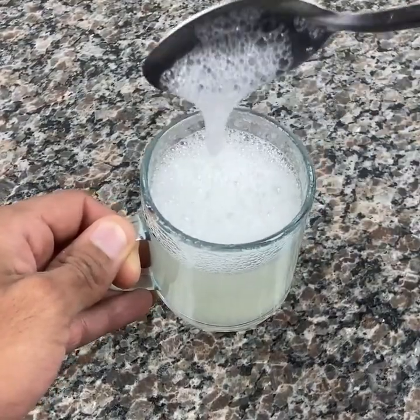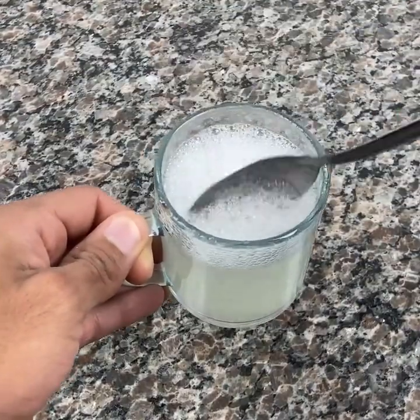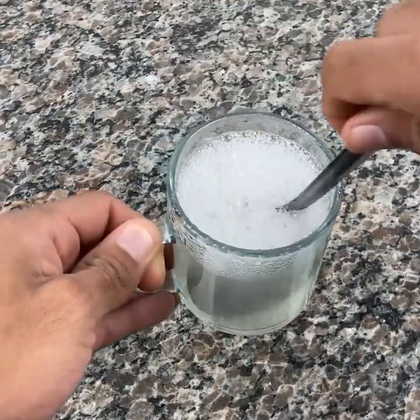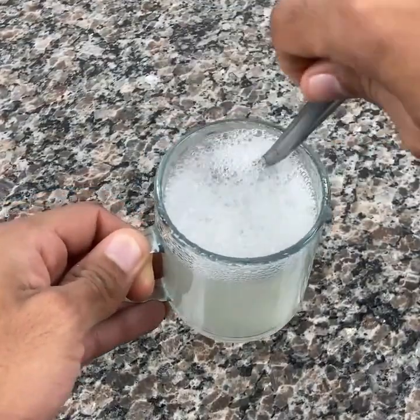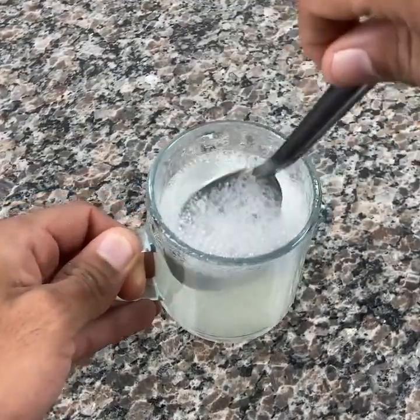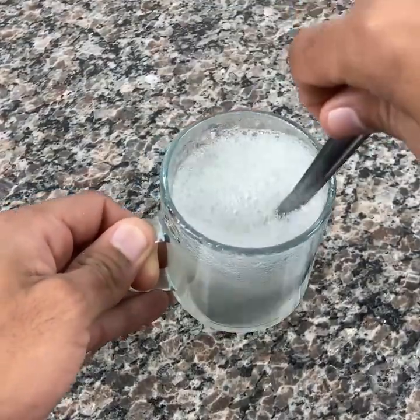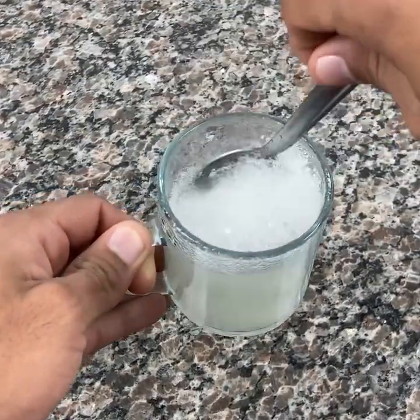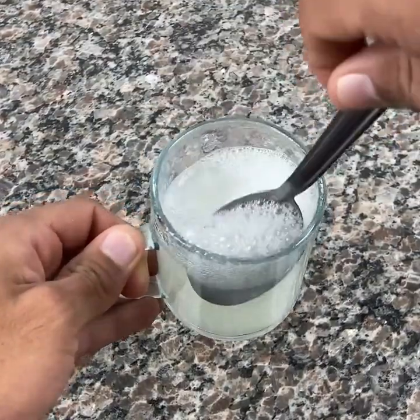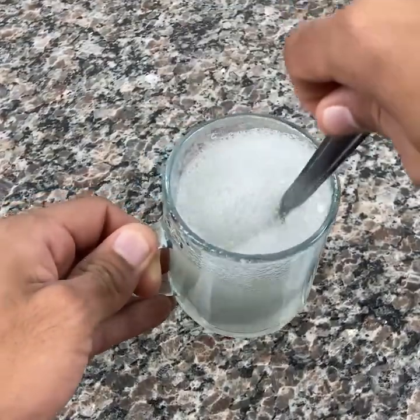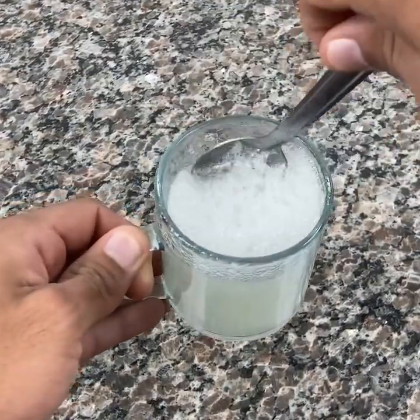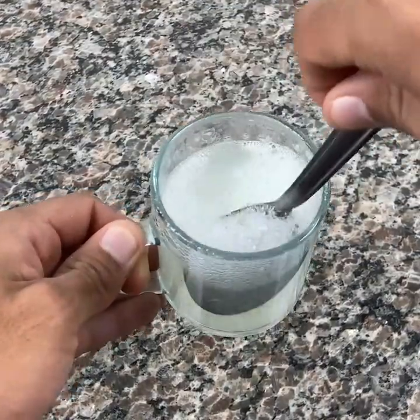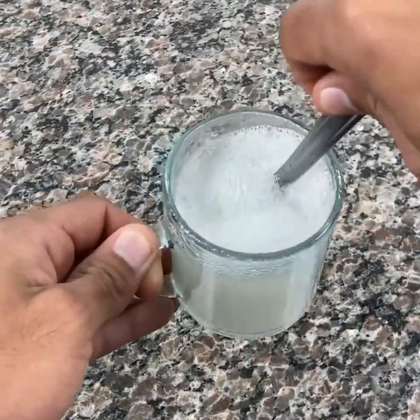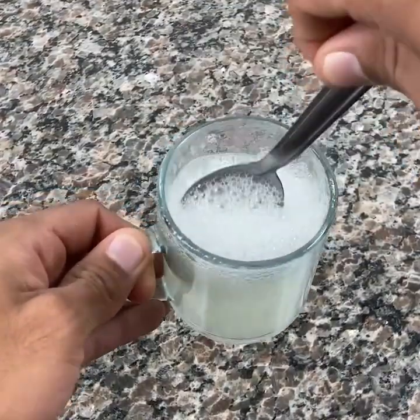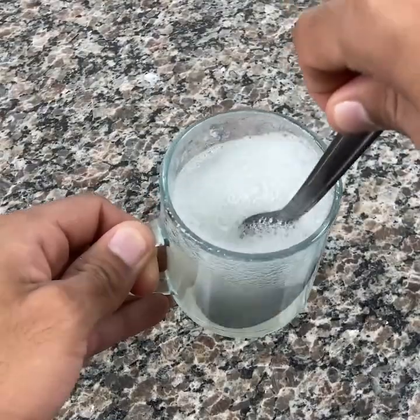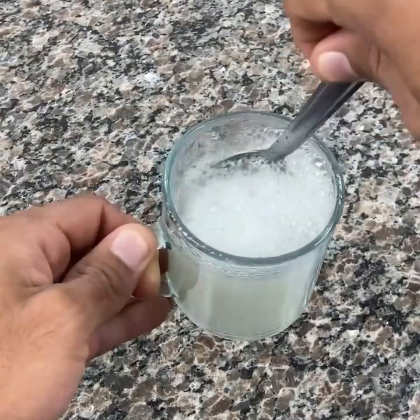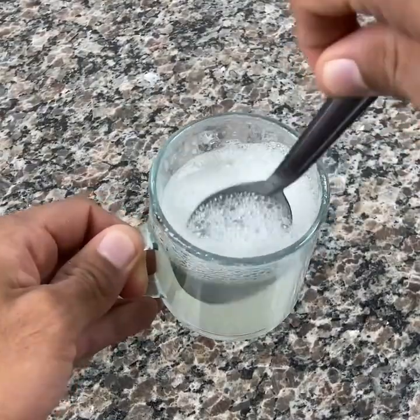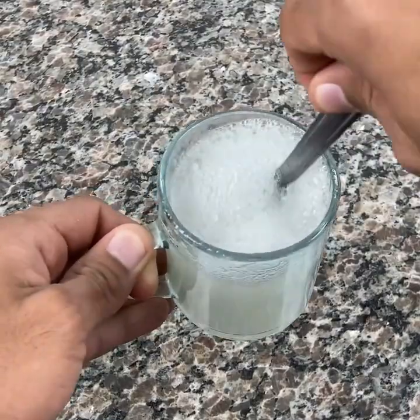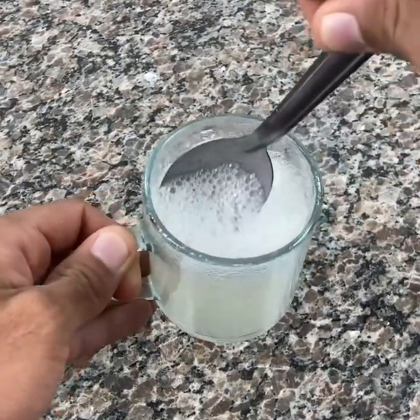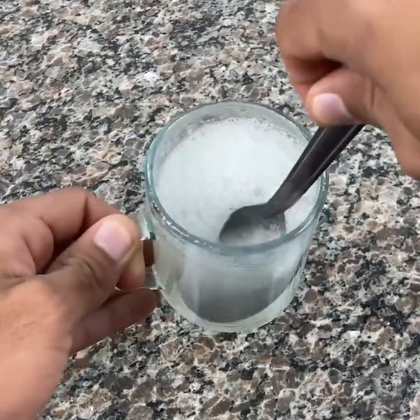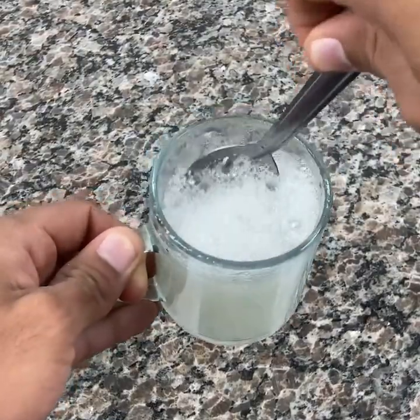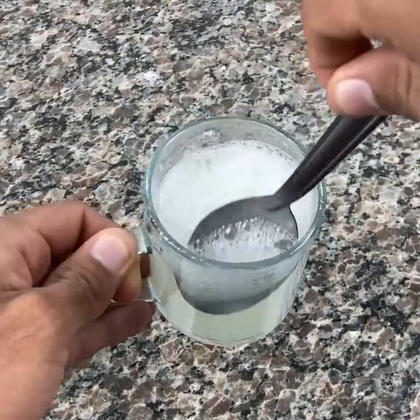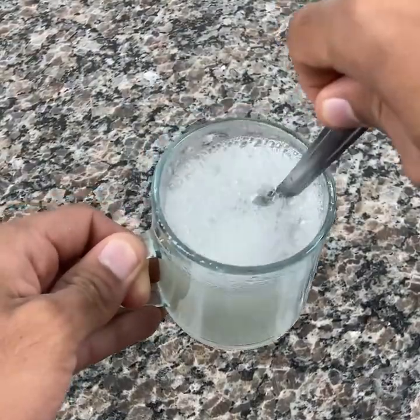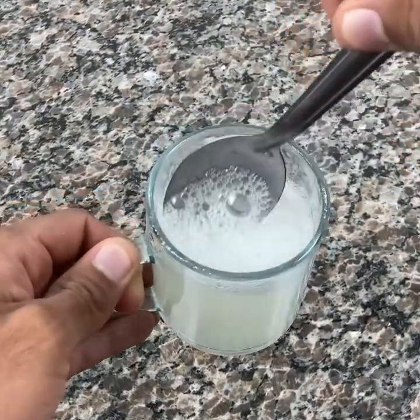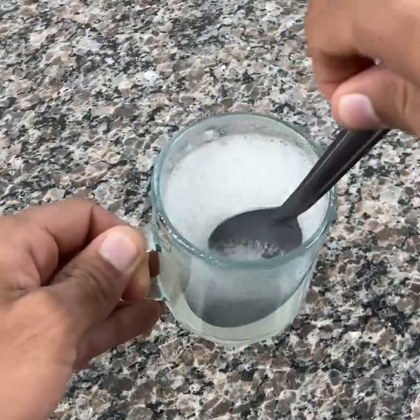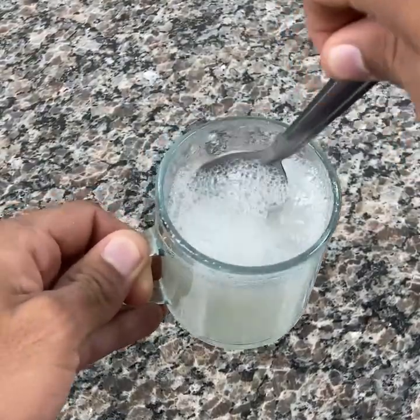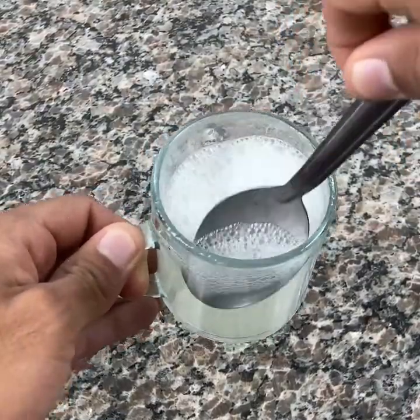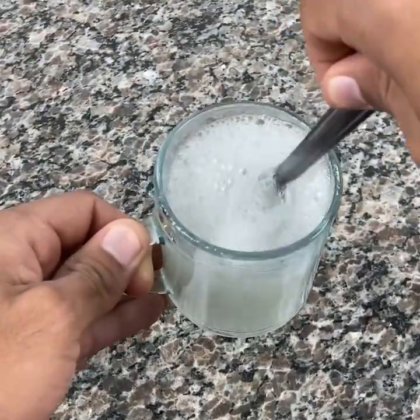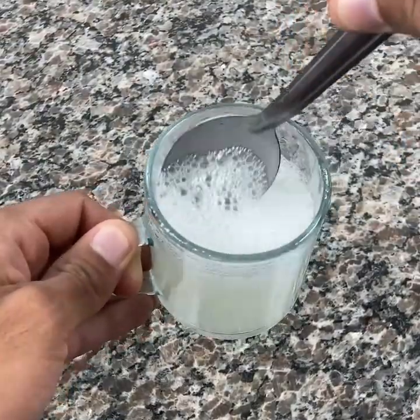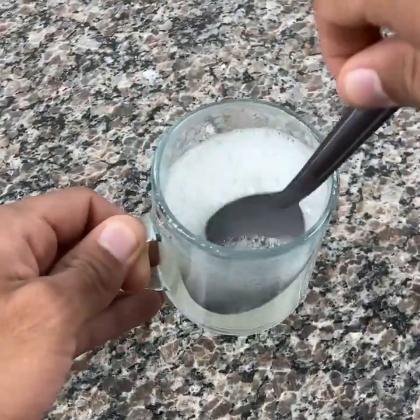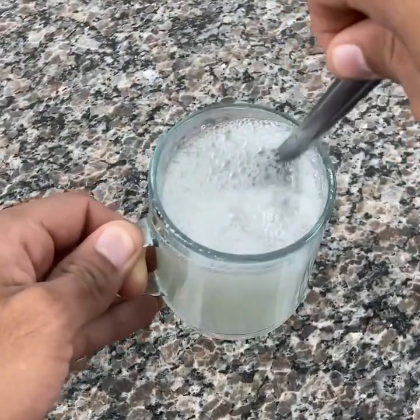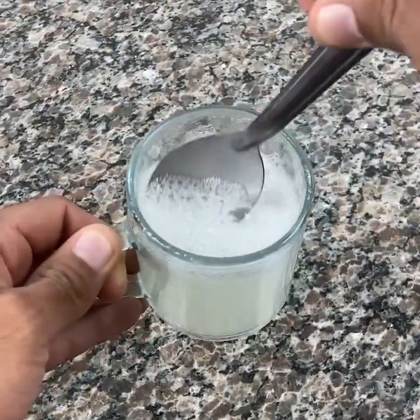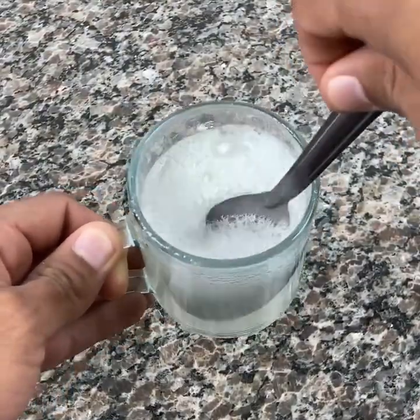You can see it starts to boil, right? So just wait for the foam to lower a little, then mix very well until everything is homogeneous, and it's perfect for you to drink.